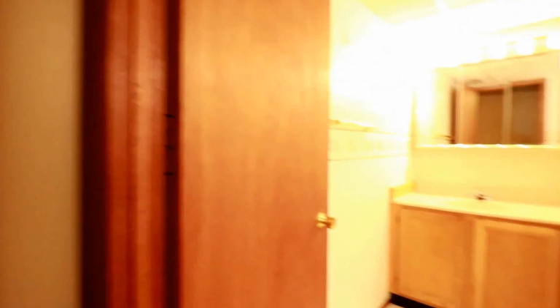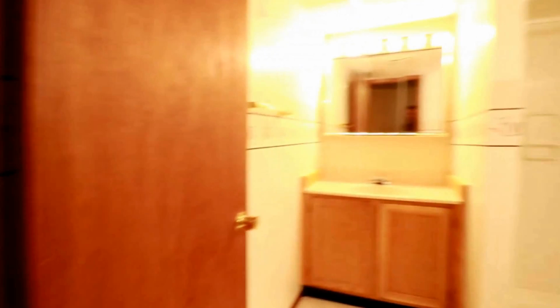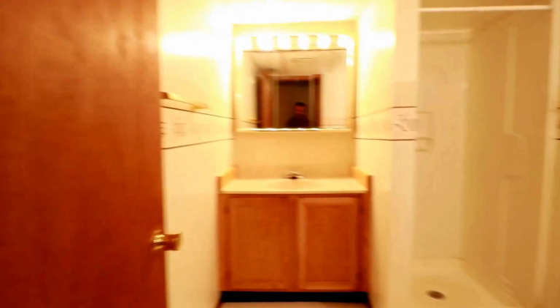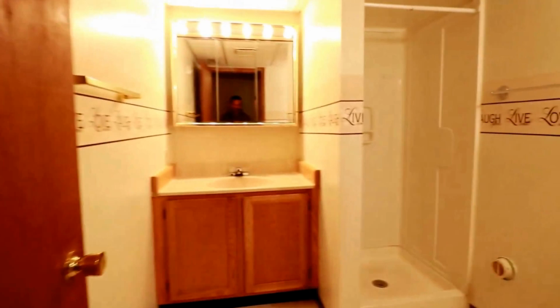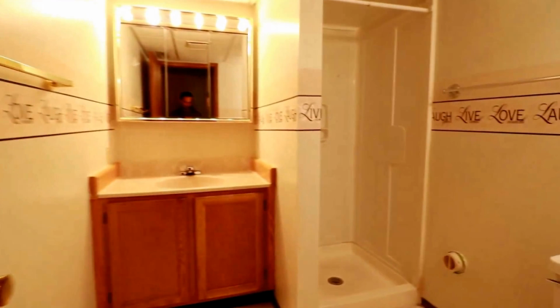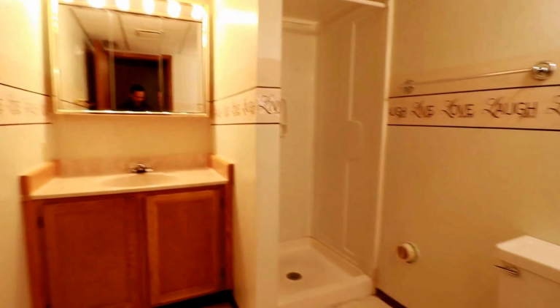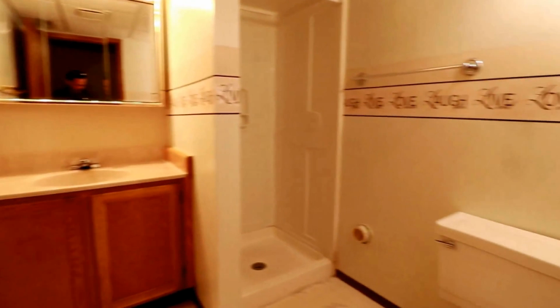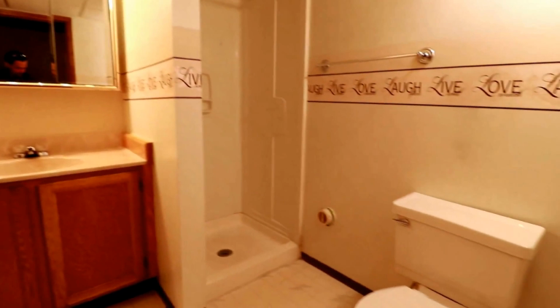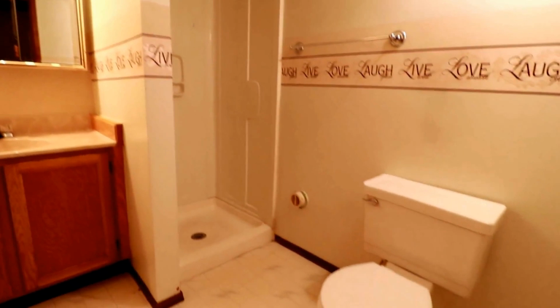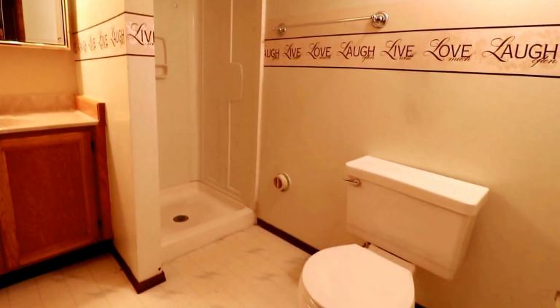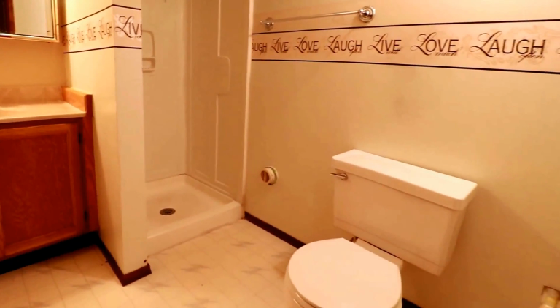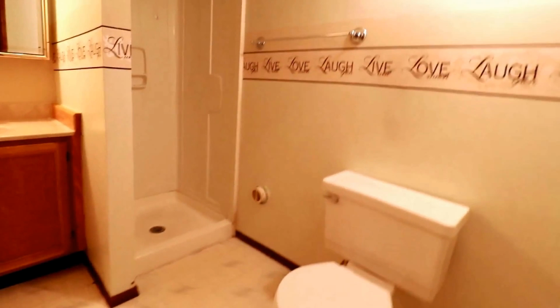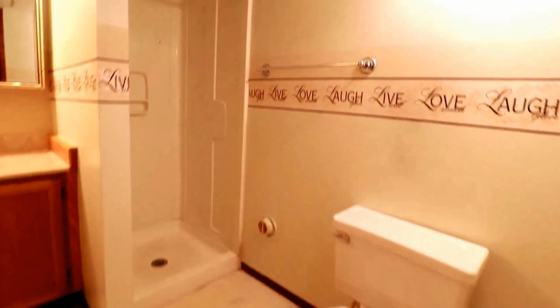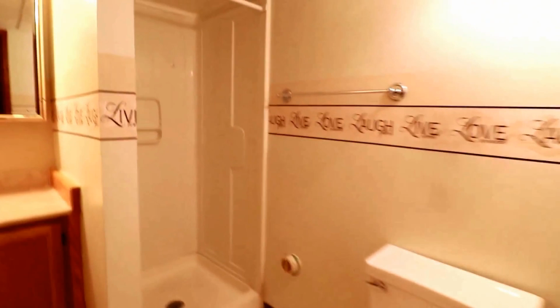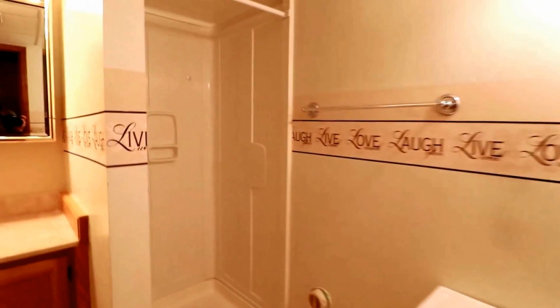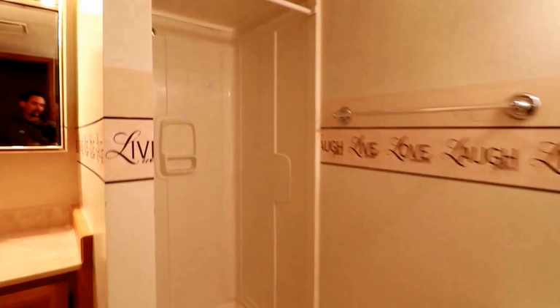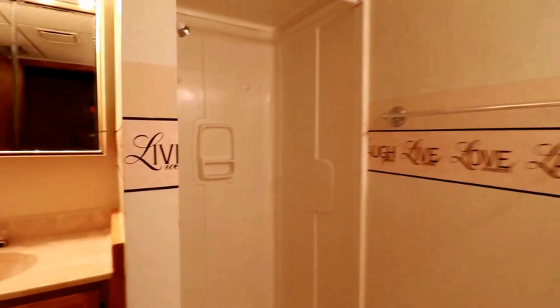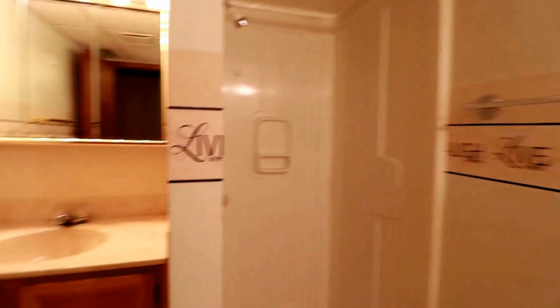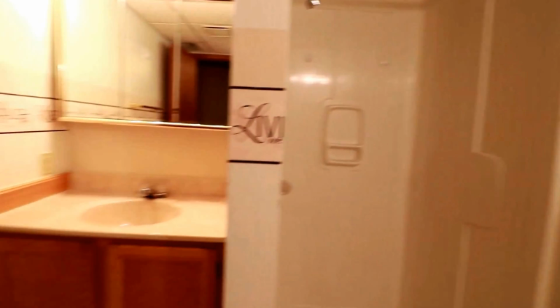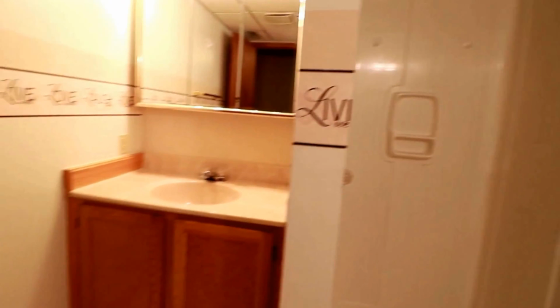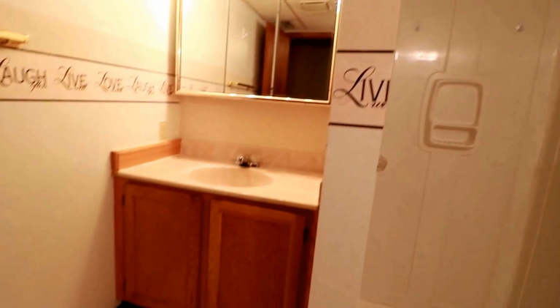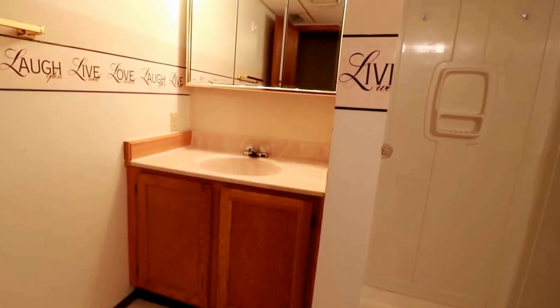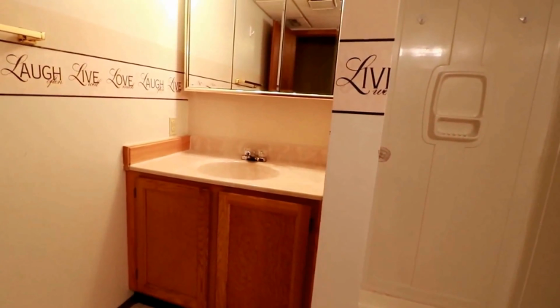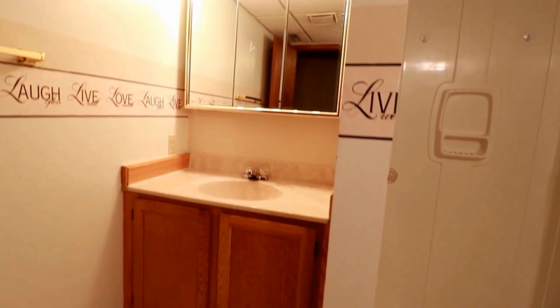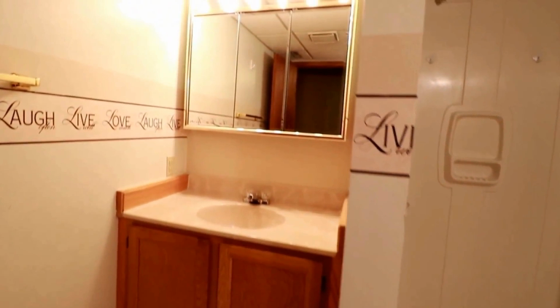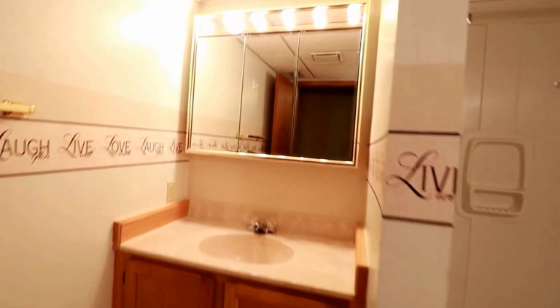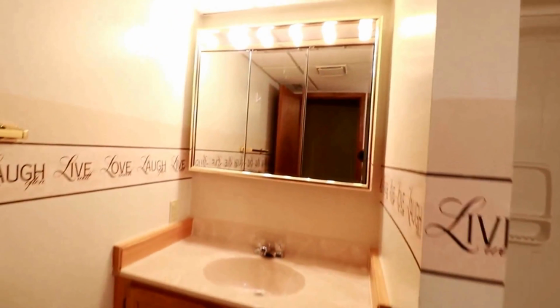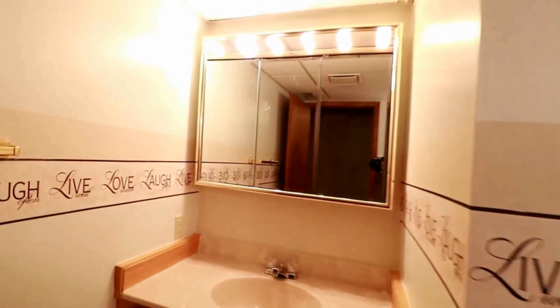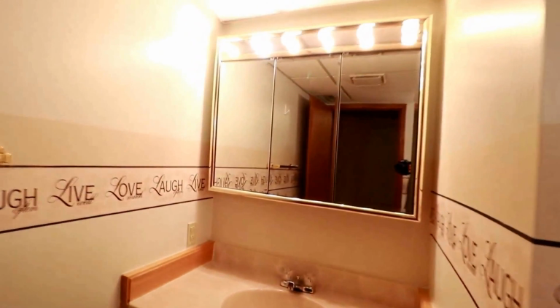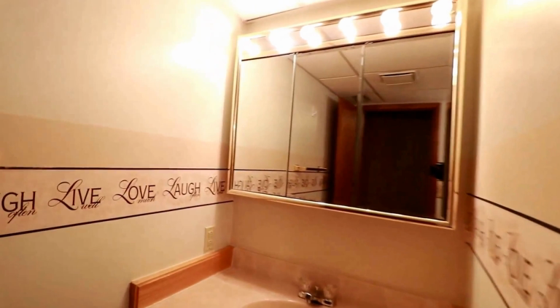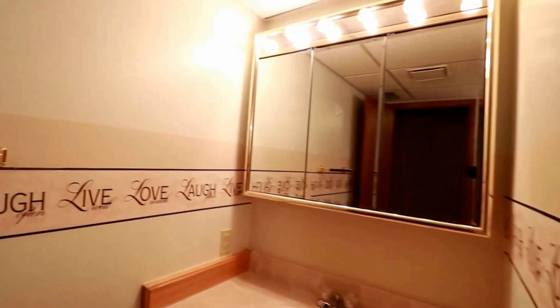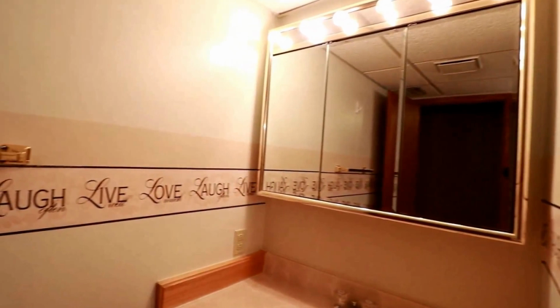Here's our second full bath — you have the commode, a nice stand-up shower, full vanity, and nice lighting.